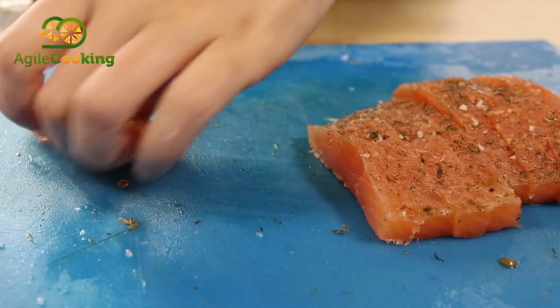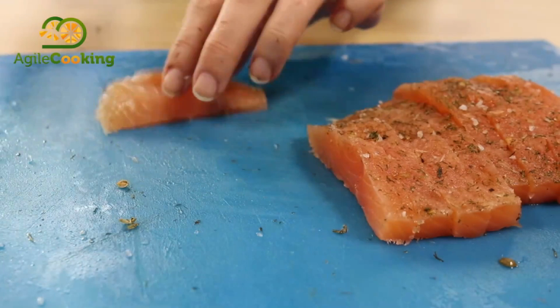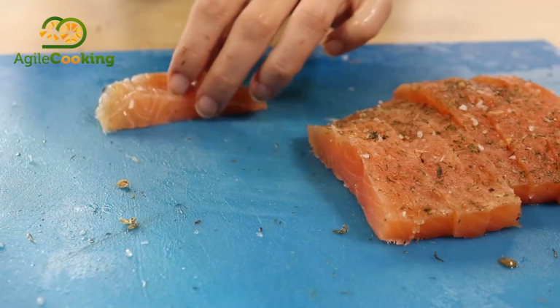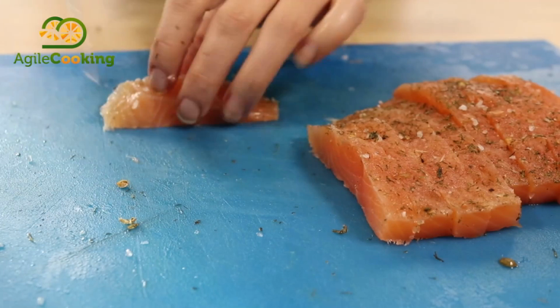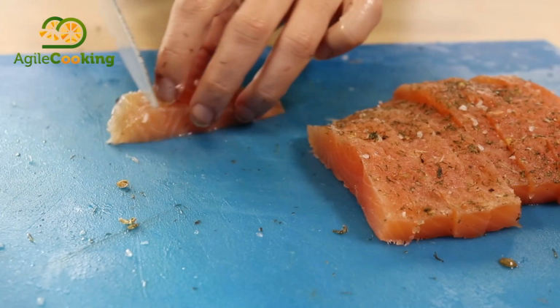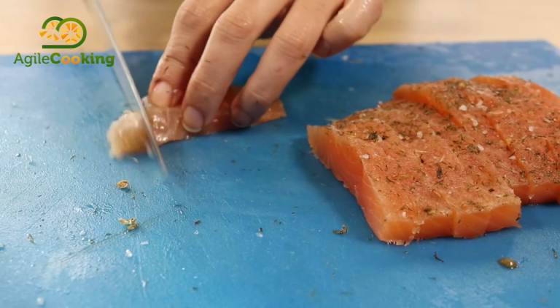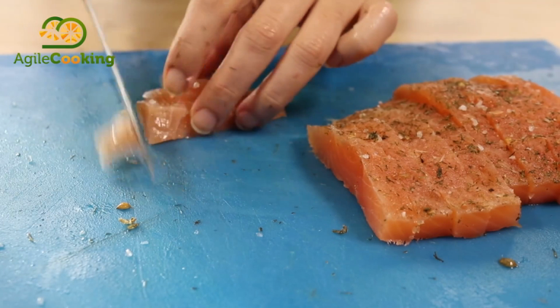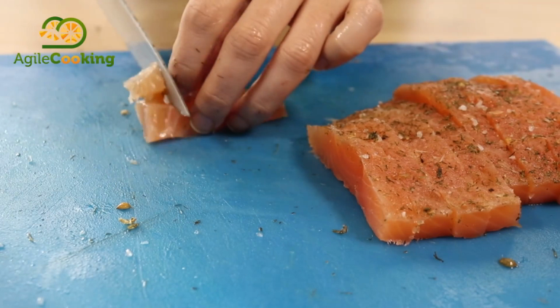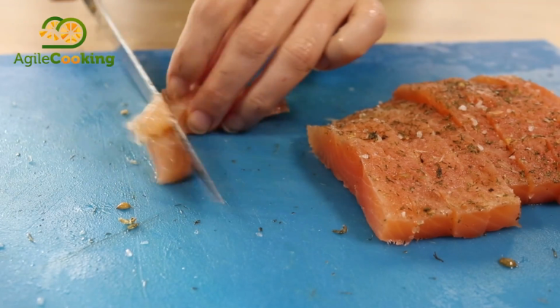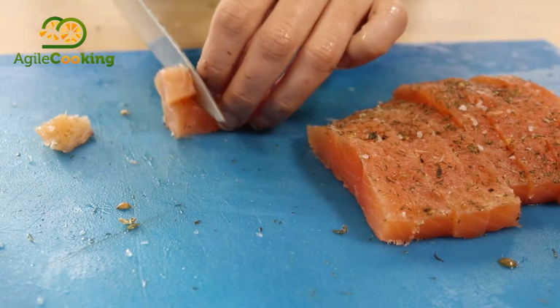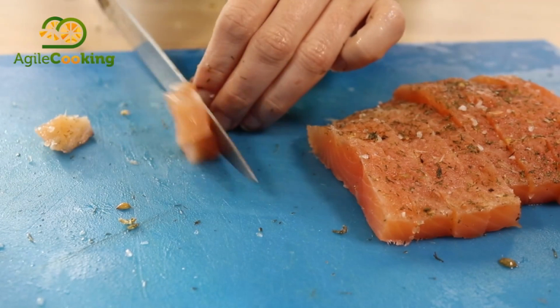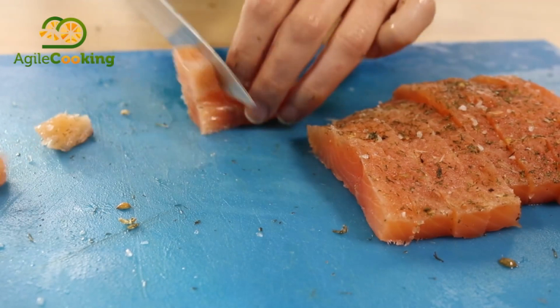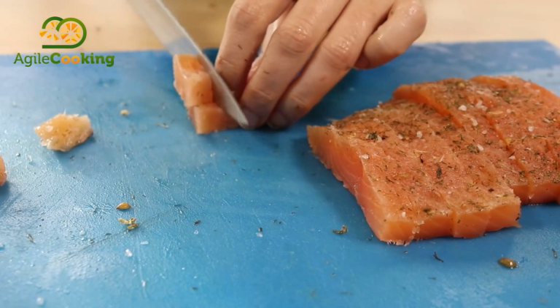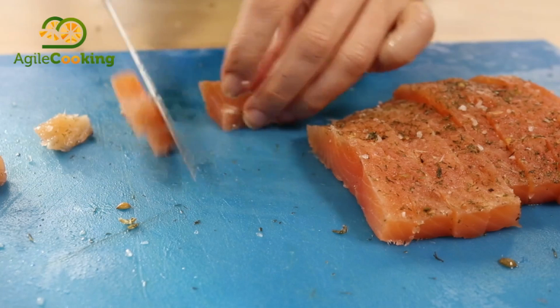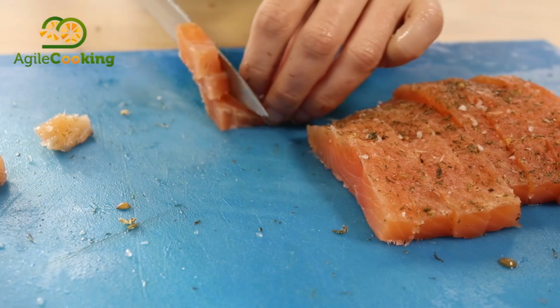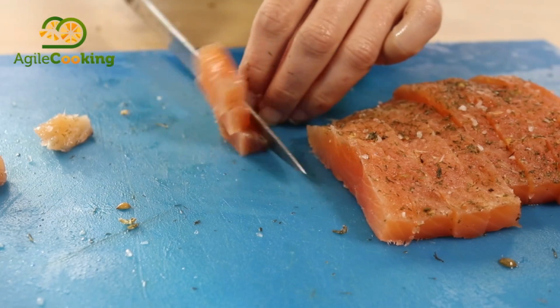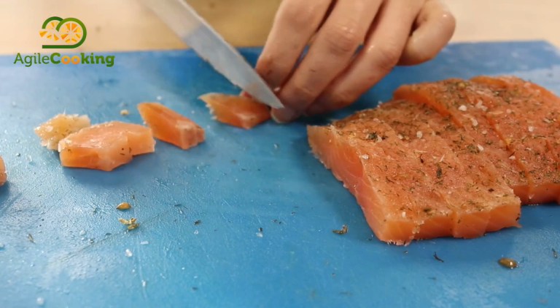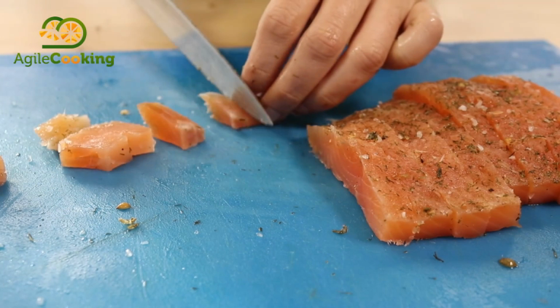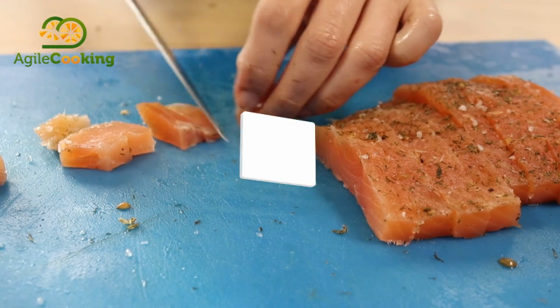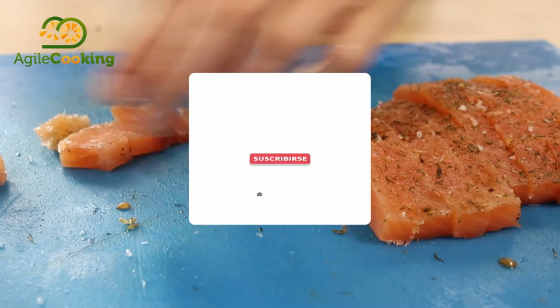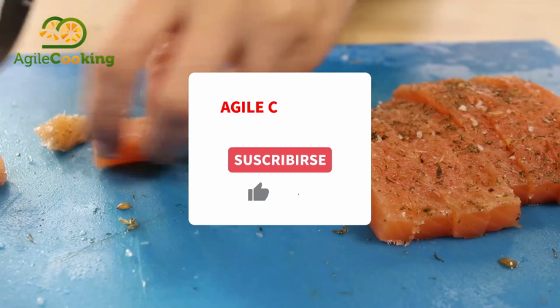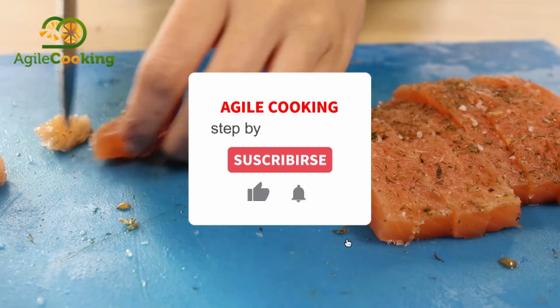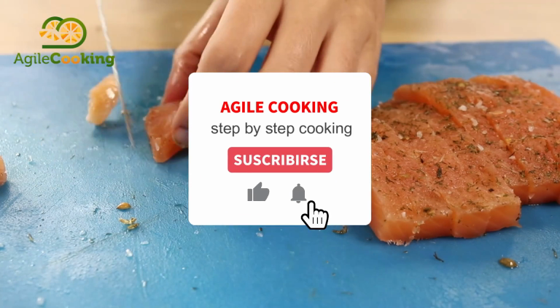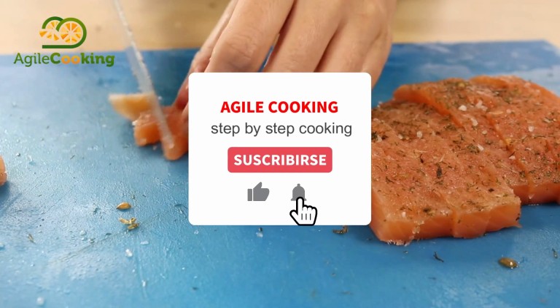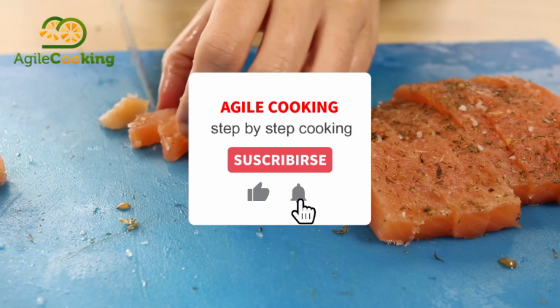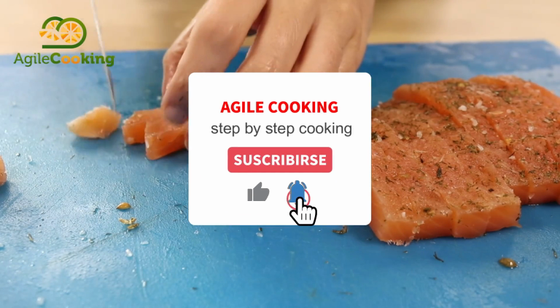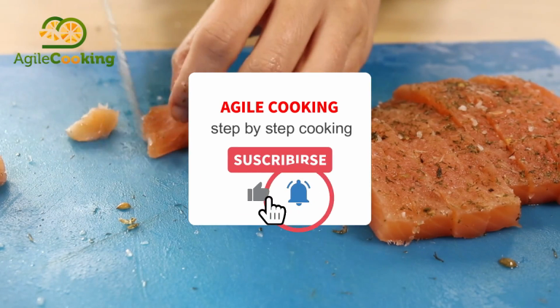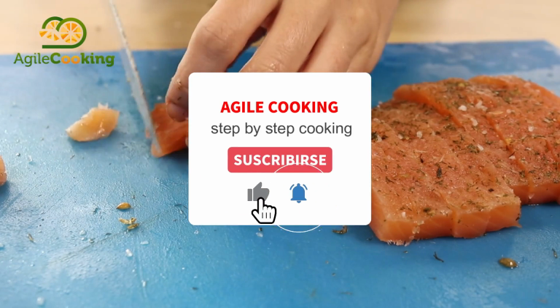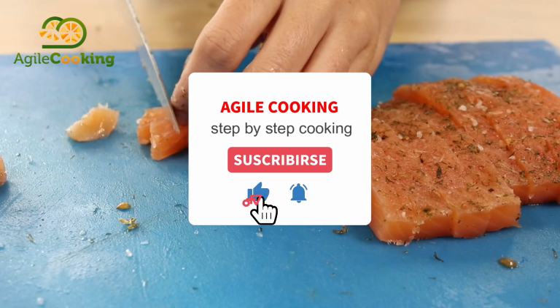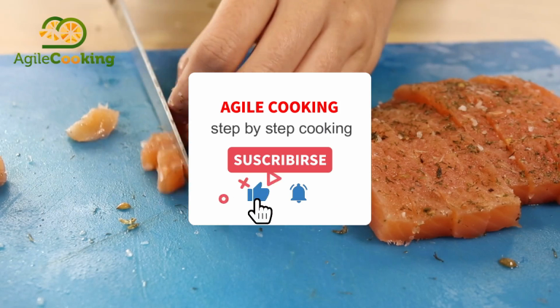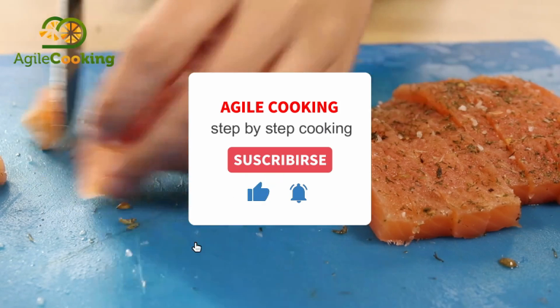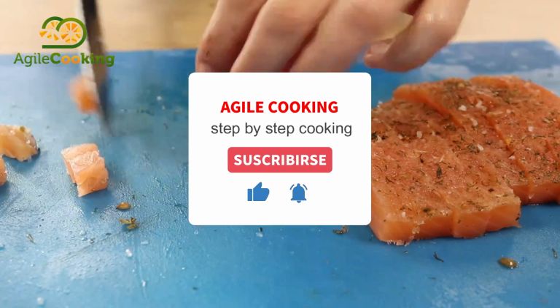After cutting it, you can pack it and freeze it for up to three months. If you like this recipe, click on like and don't forget to subscribe.